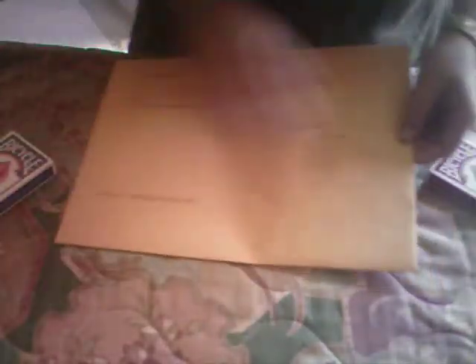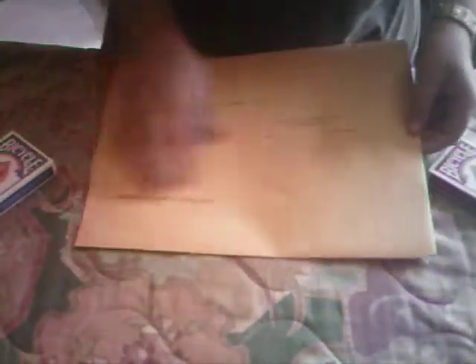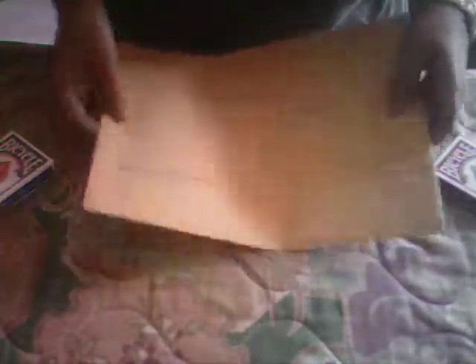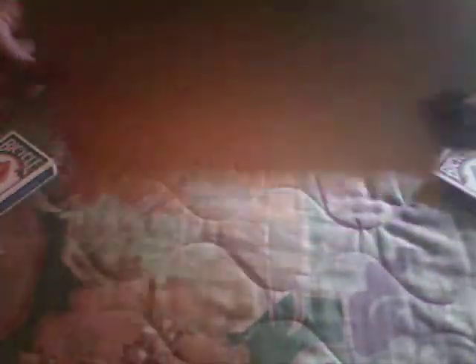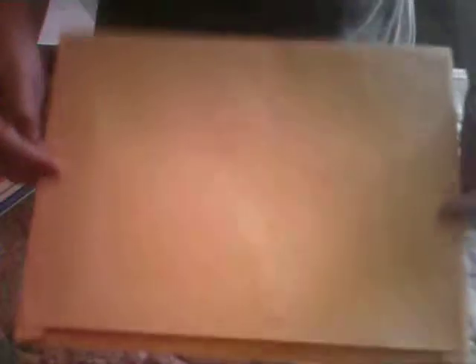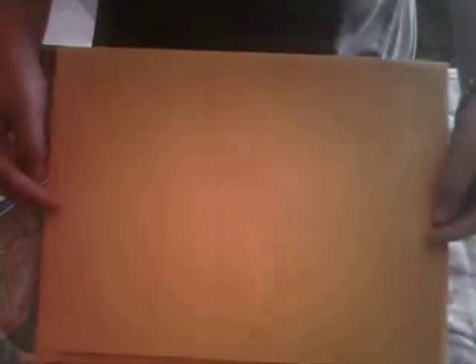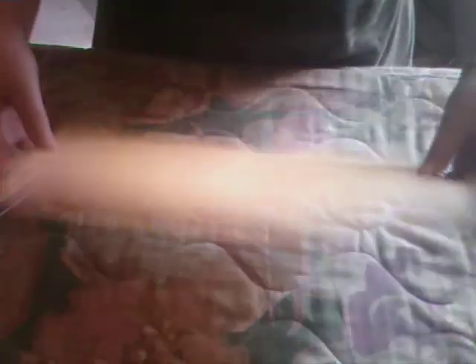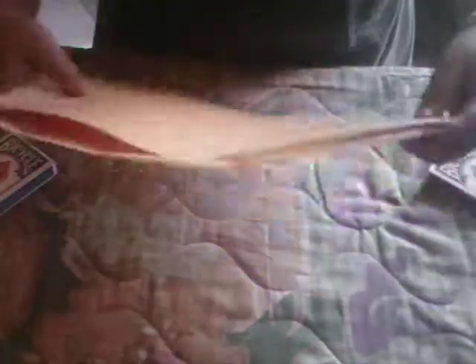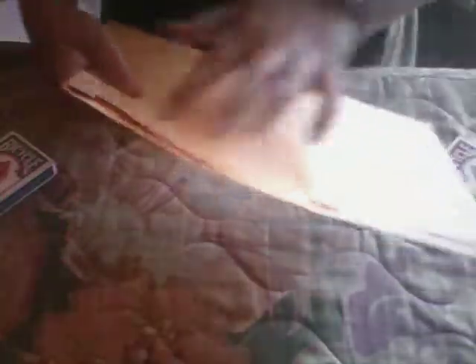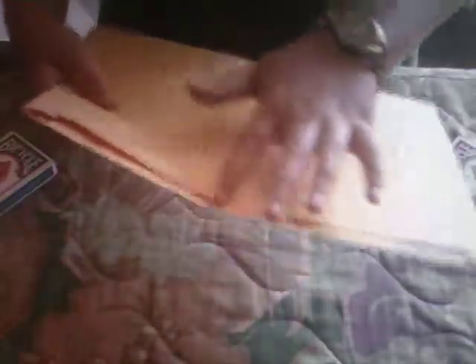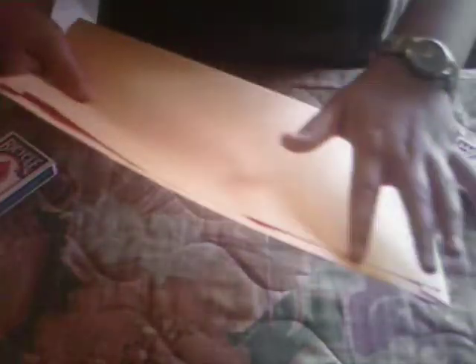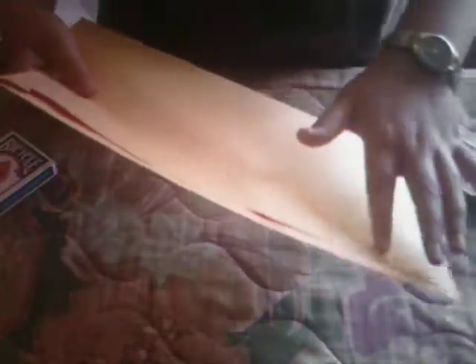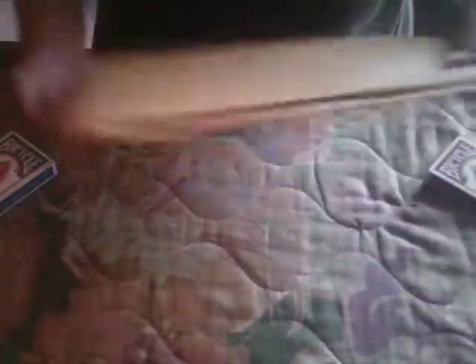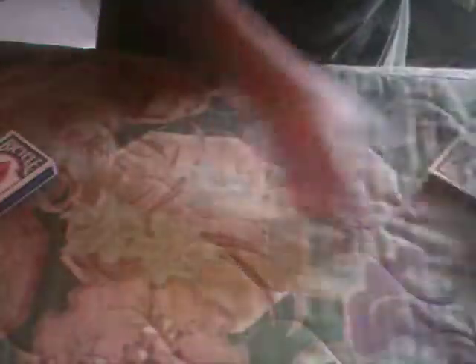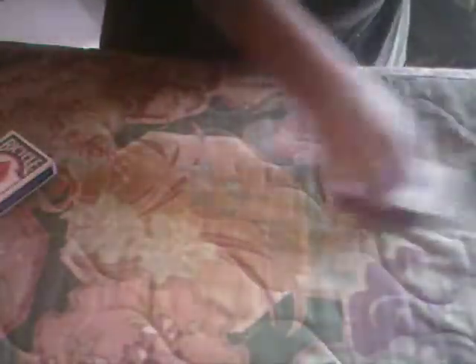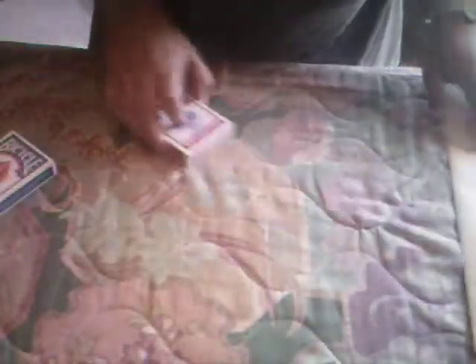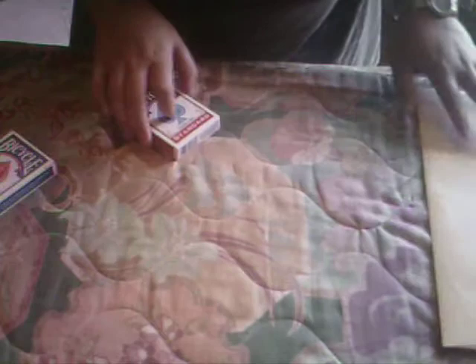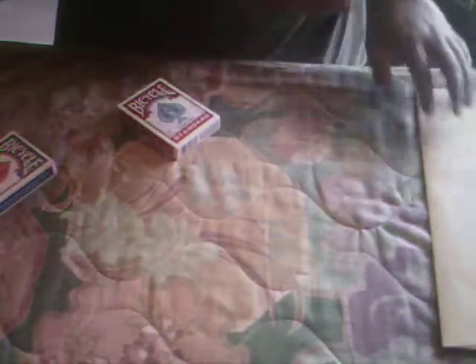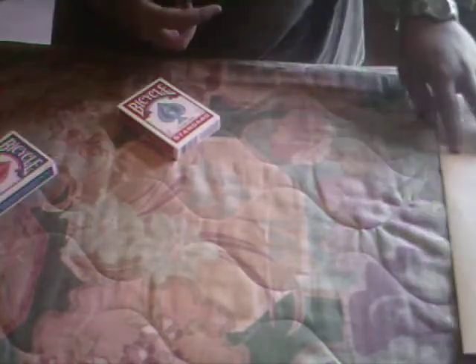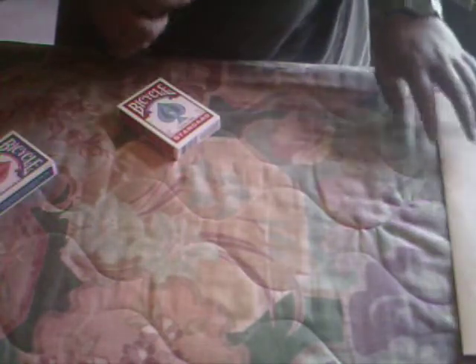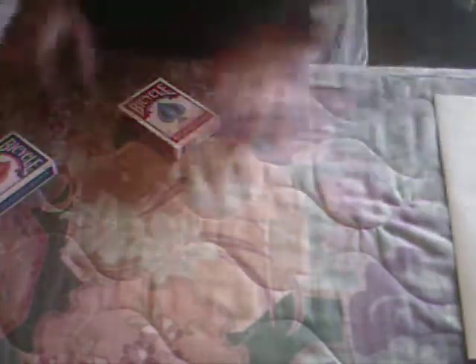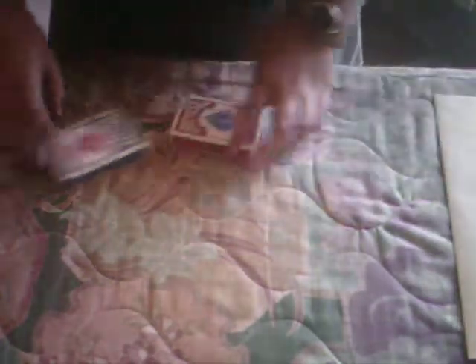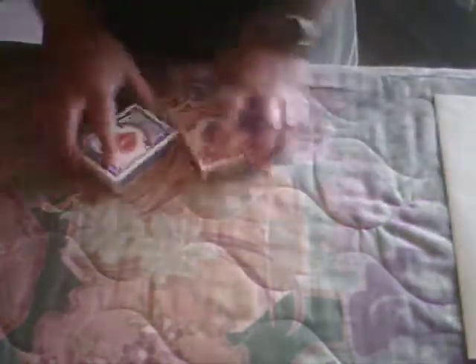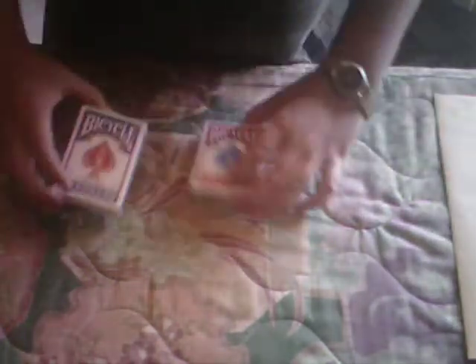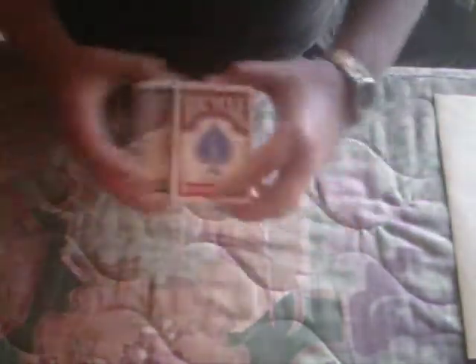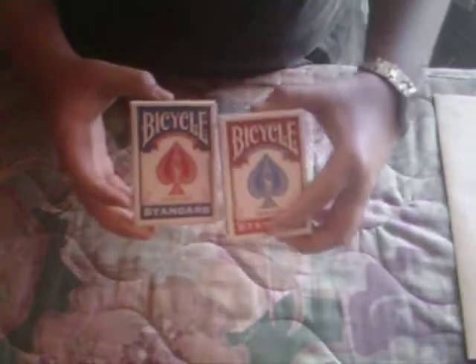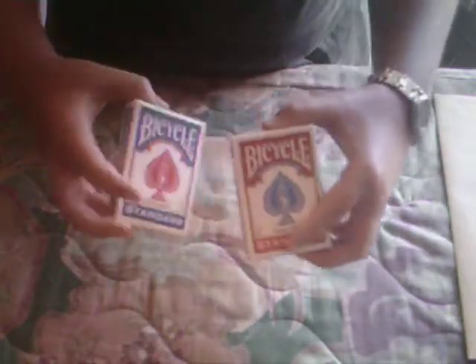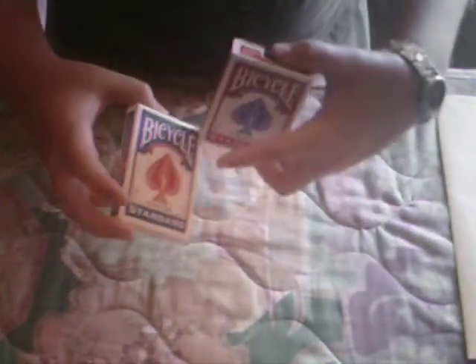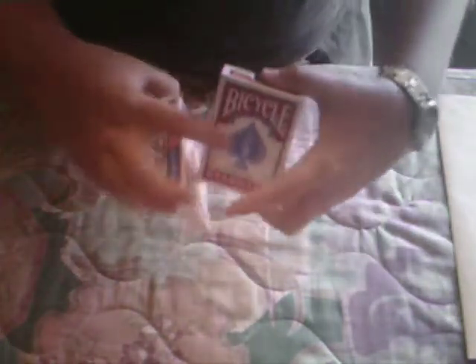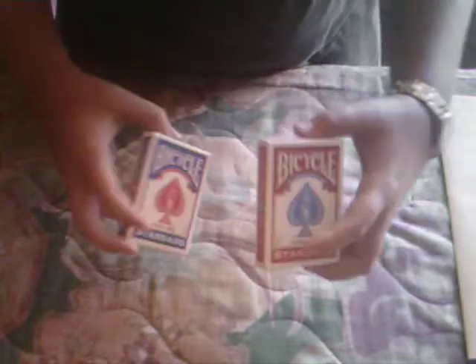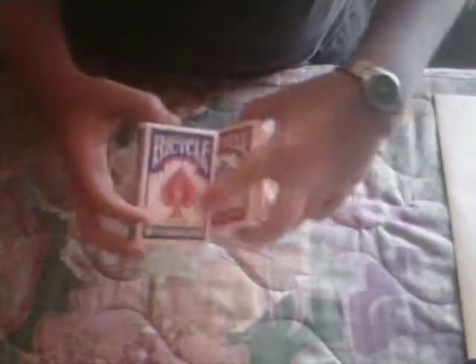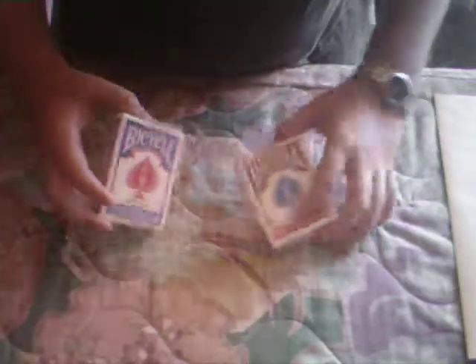What I have here is a prediction. It's going to stay sealed the entire trick. We're going to place it to the side, but leave it right here so you can see it. And it uses two decks of cards — a red deck and a blue deck.